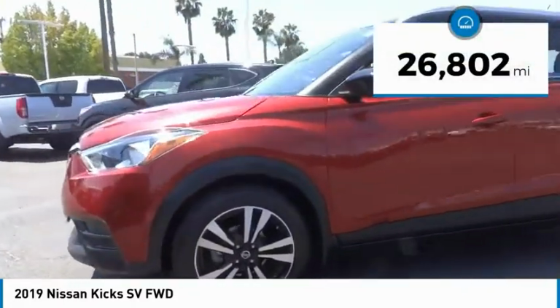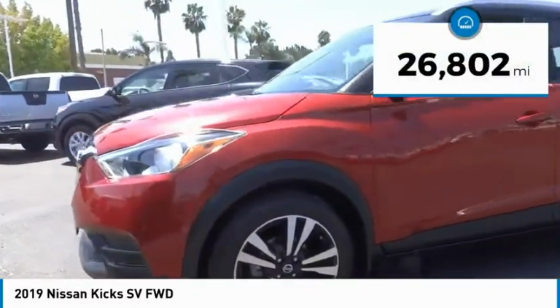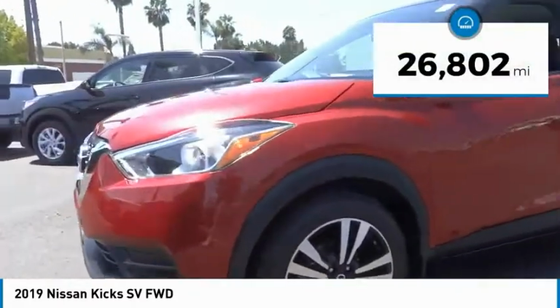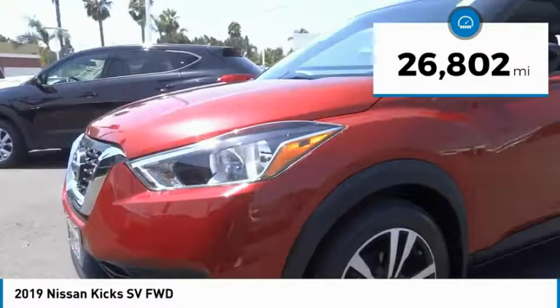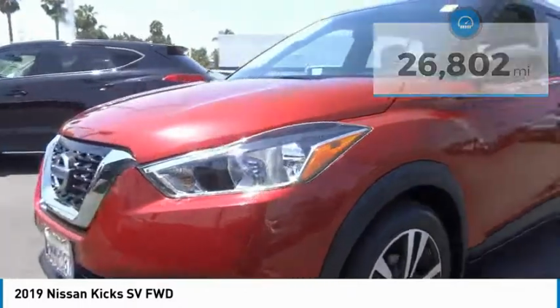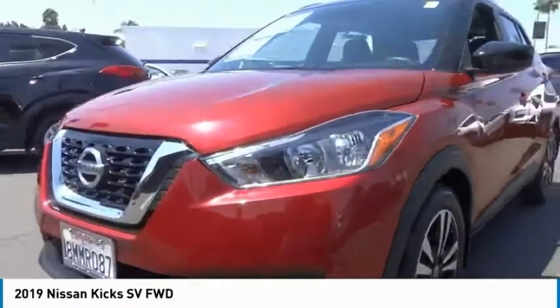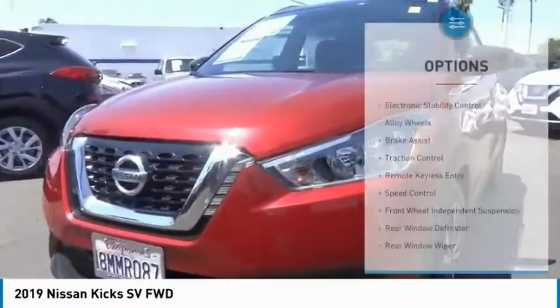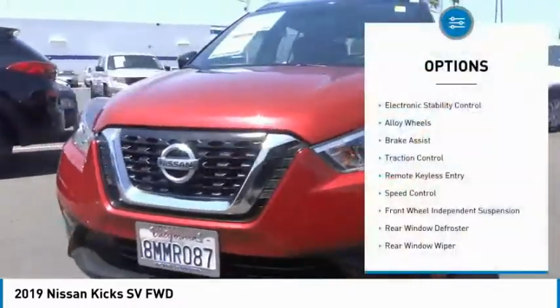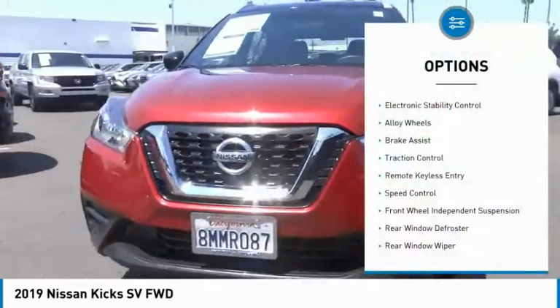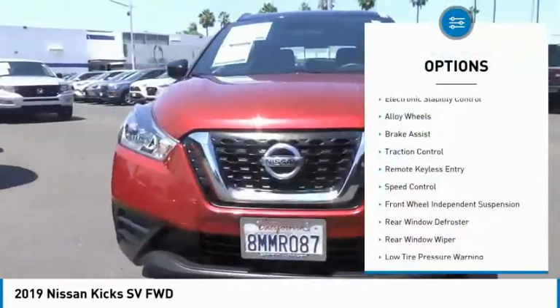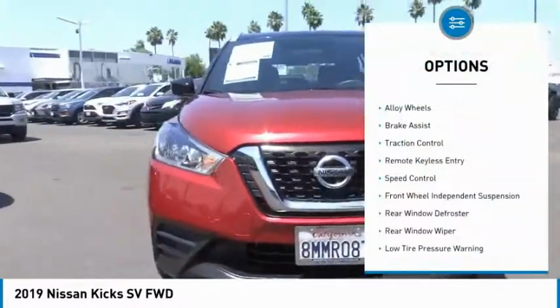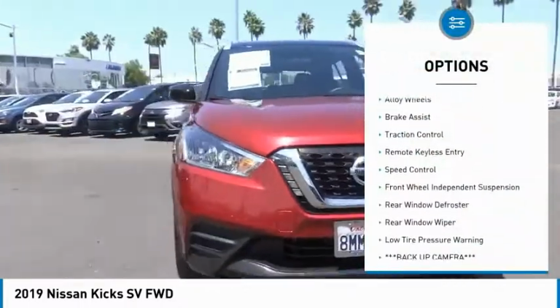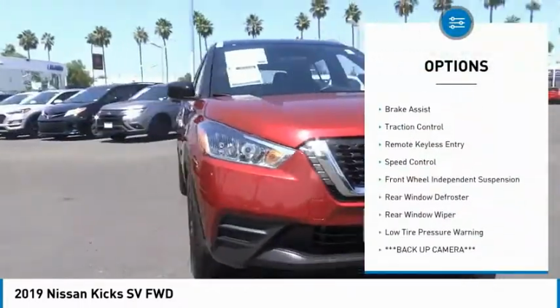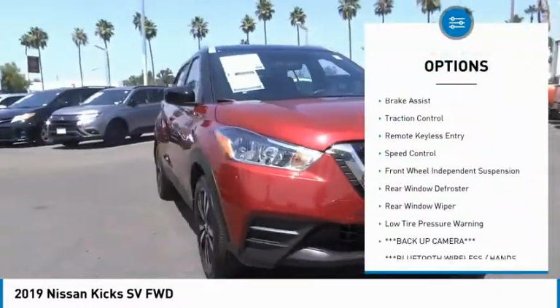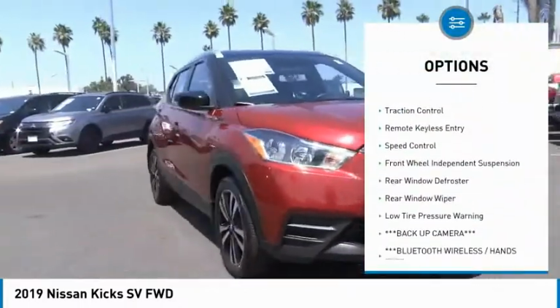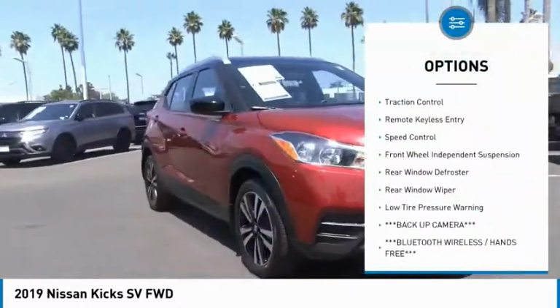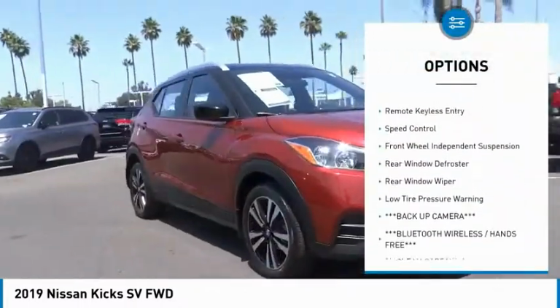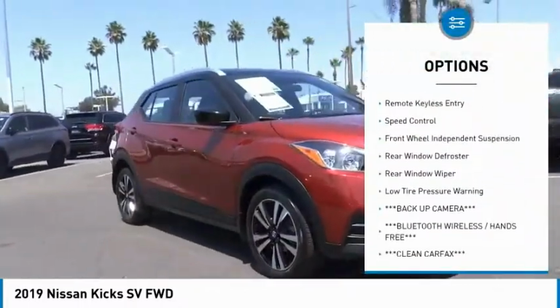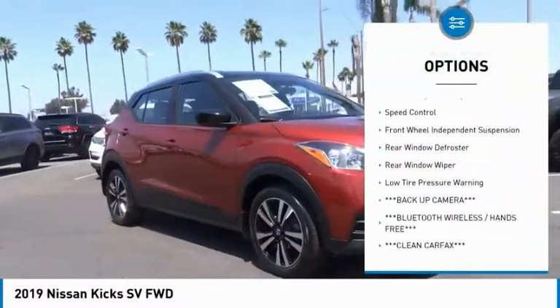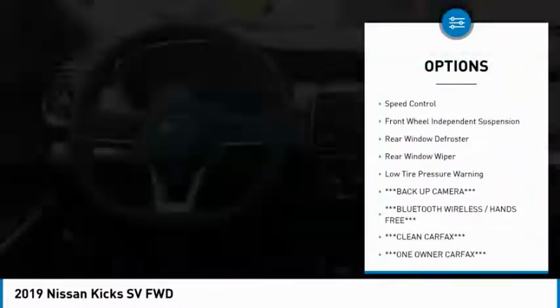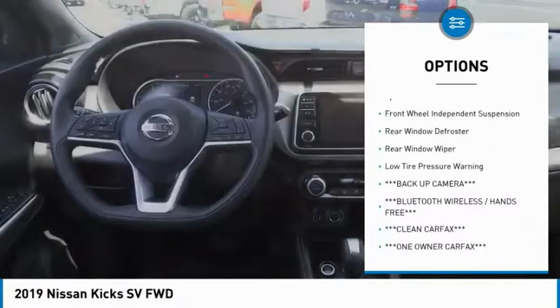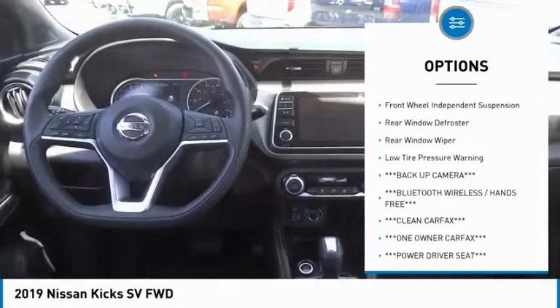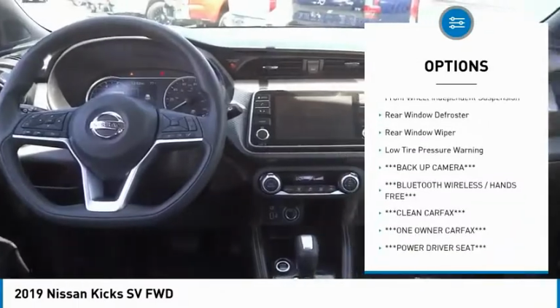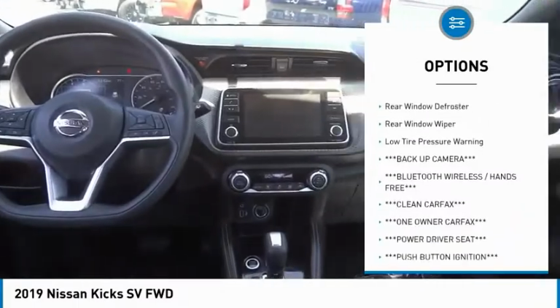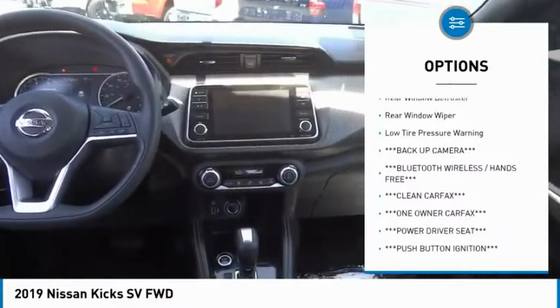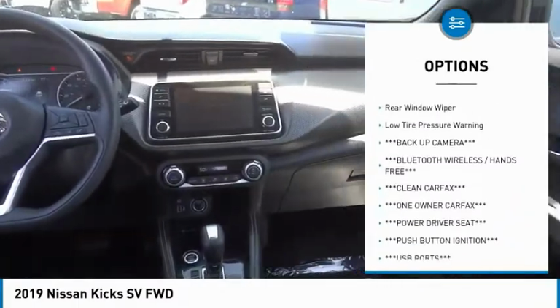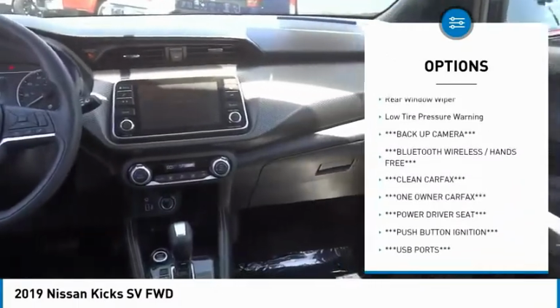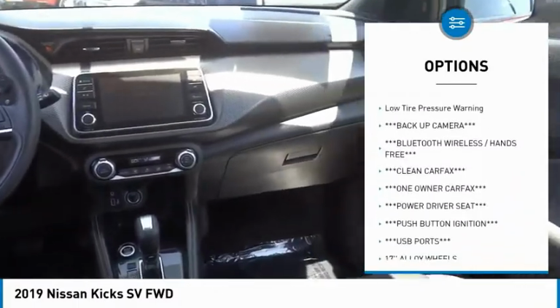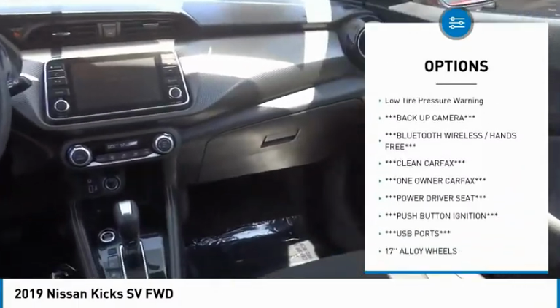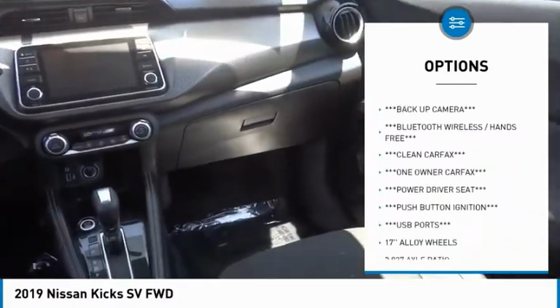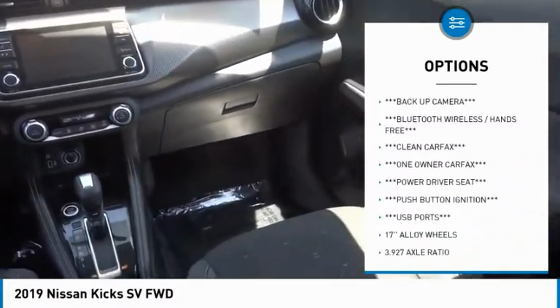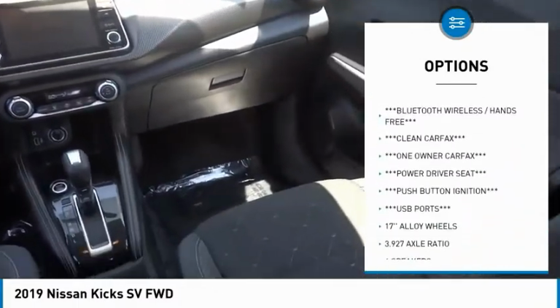Here are some of this vehicle's great options: electronic stability control, alloy wheels, brake assist, traction control, remote keyless entry, and speed control.